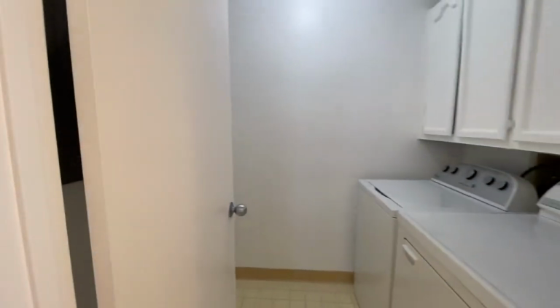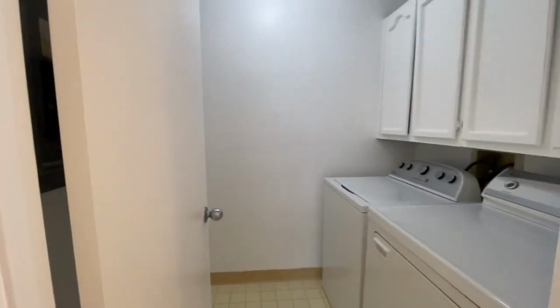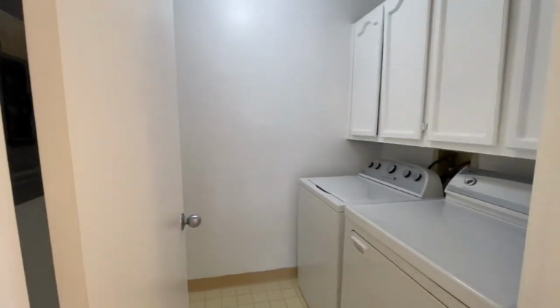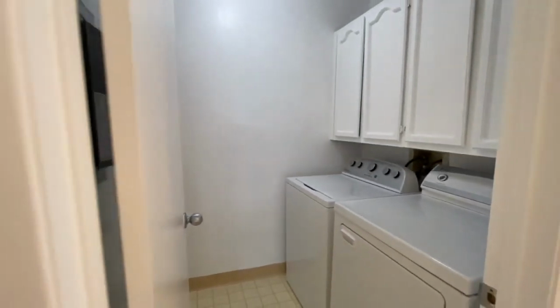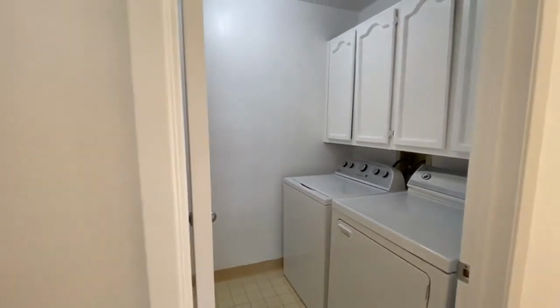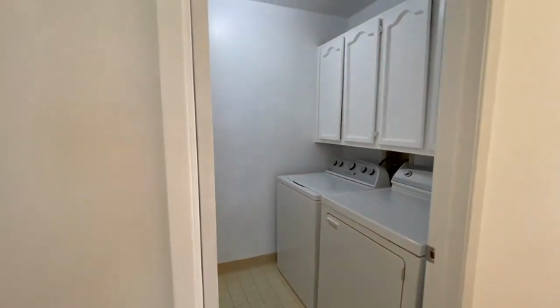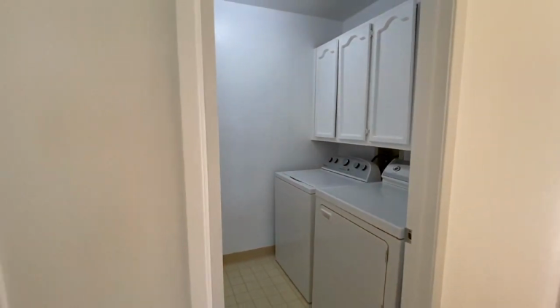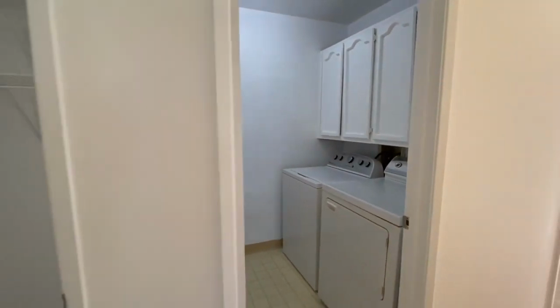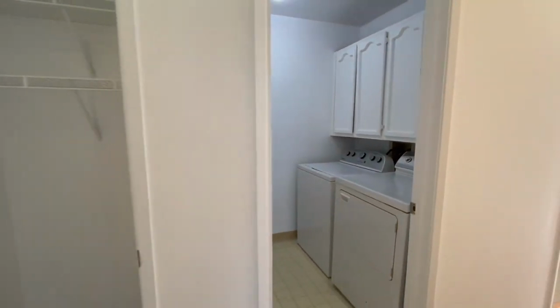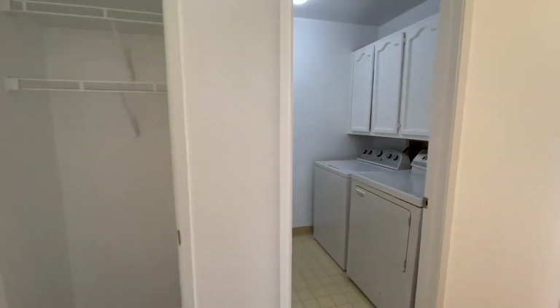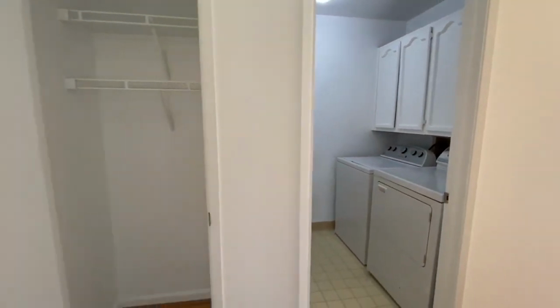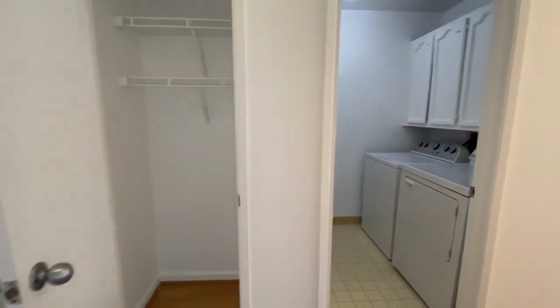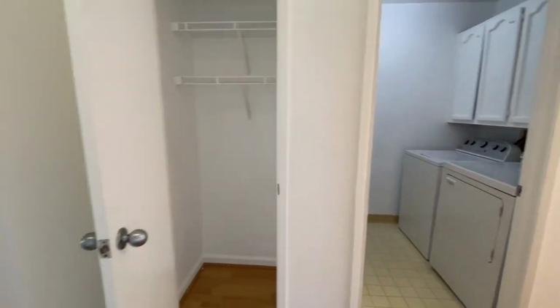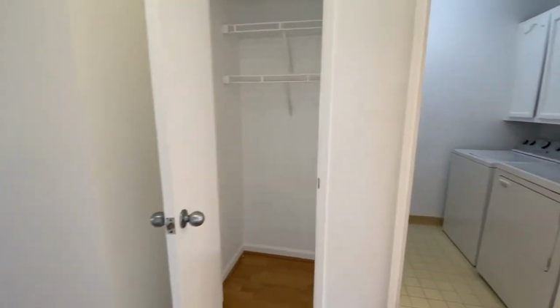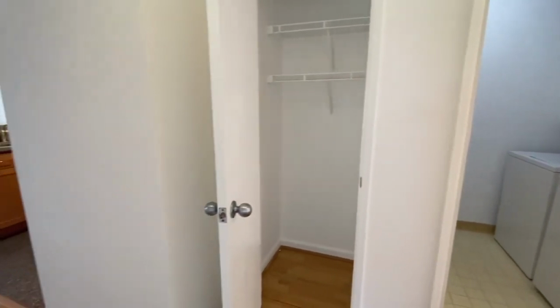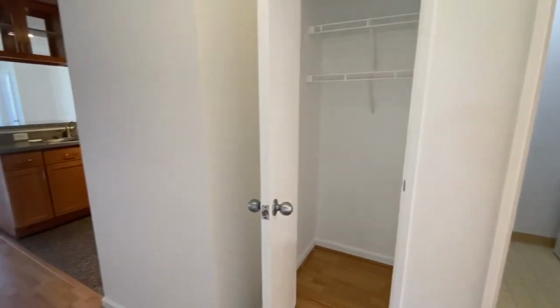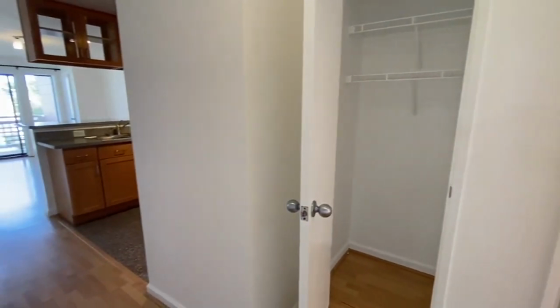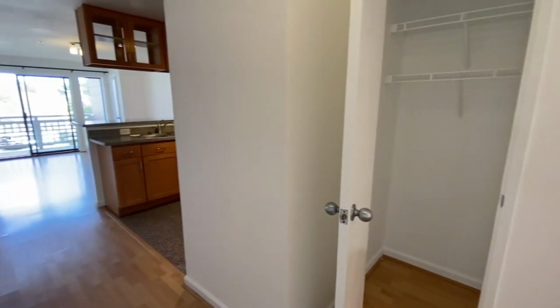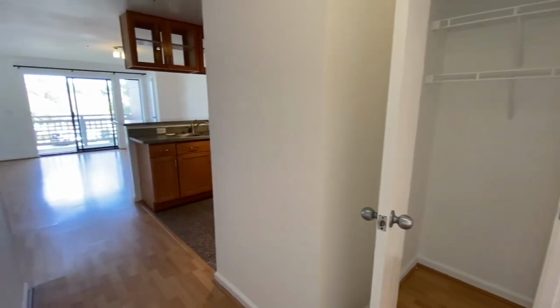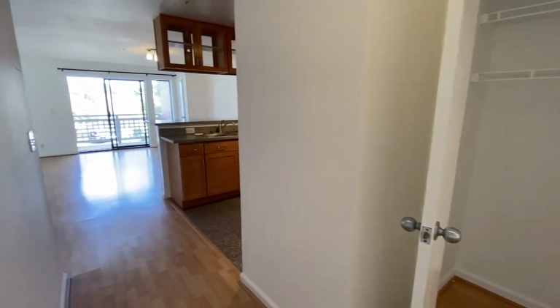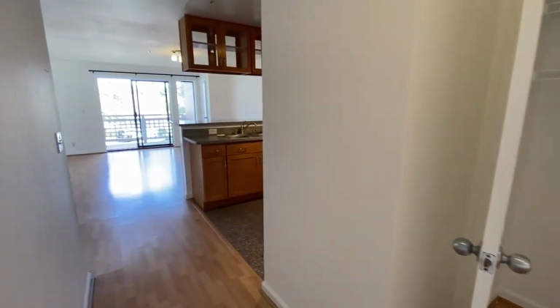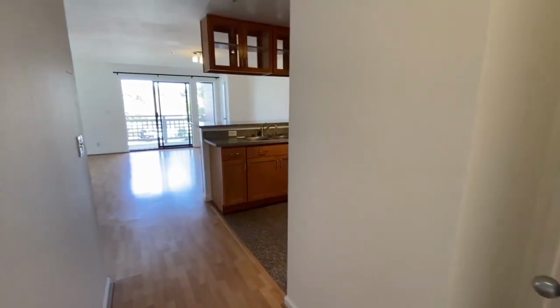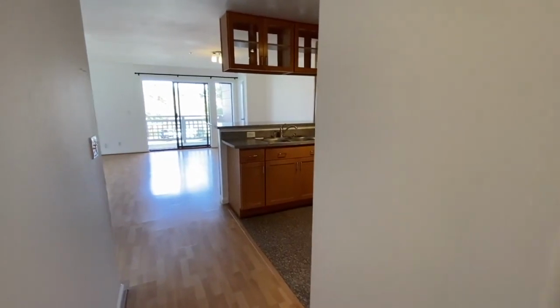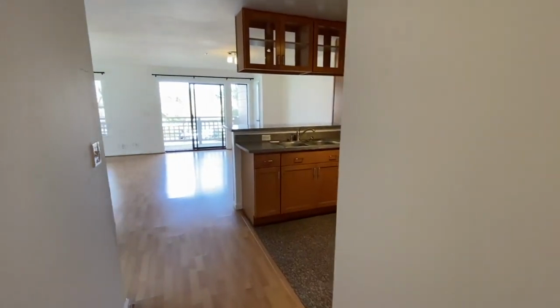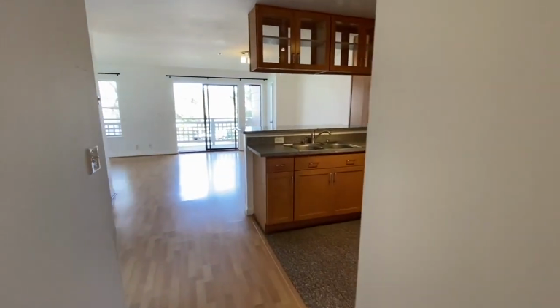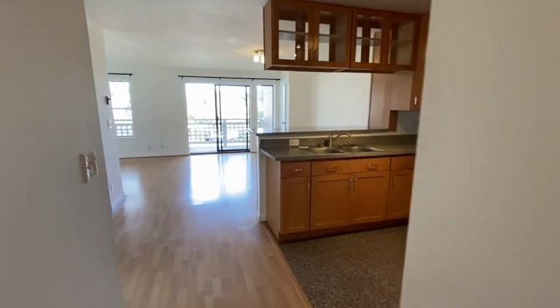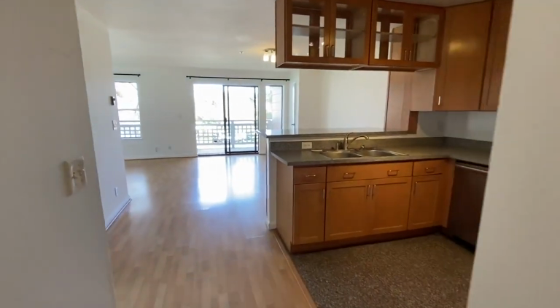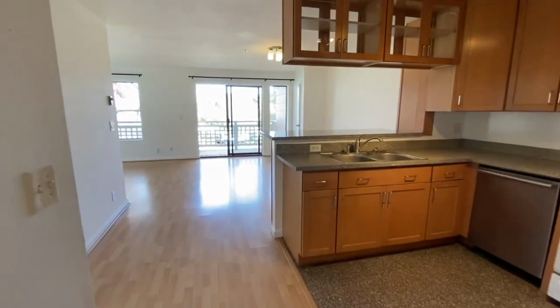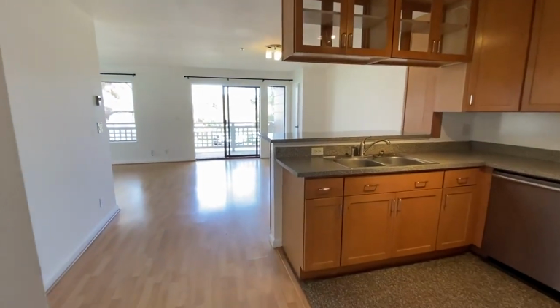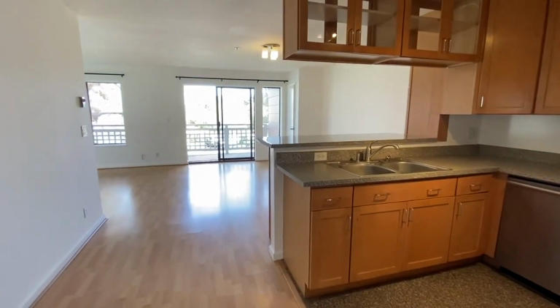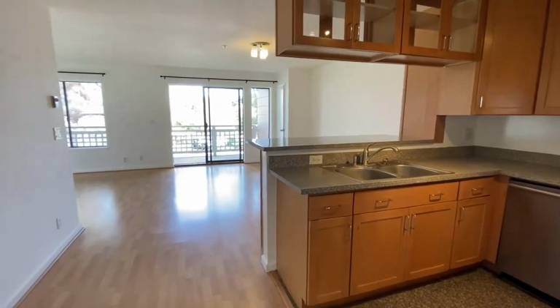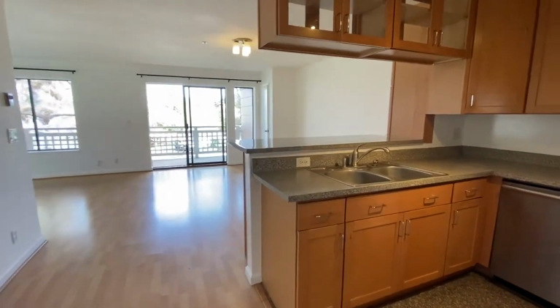Here we have the laundry room. We've got a full-size washer and dryer included, some built-in storage space above that as well. We also have a nice storage closet slash coat closet — so a lot of usable items, especially right as you come through the front door here at 405 Oak Court, number 405.